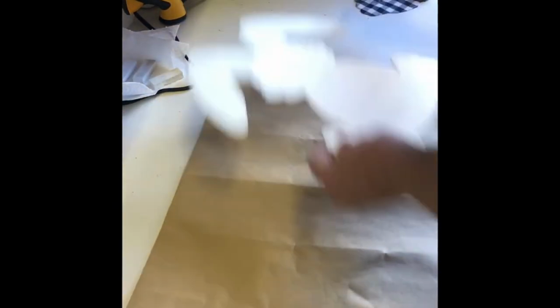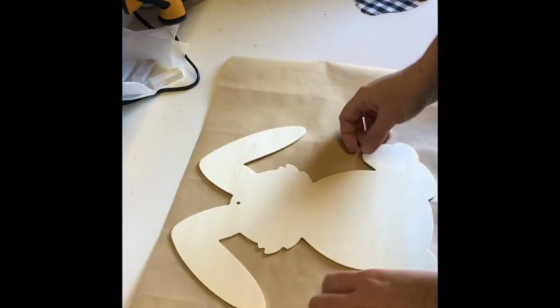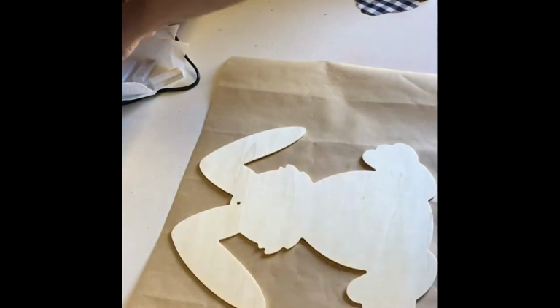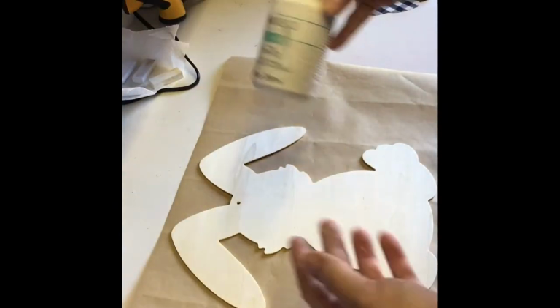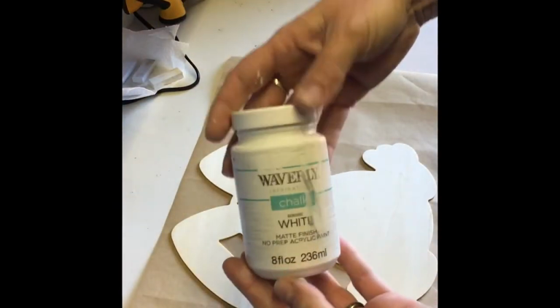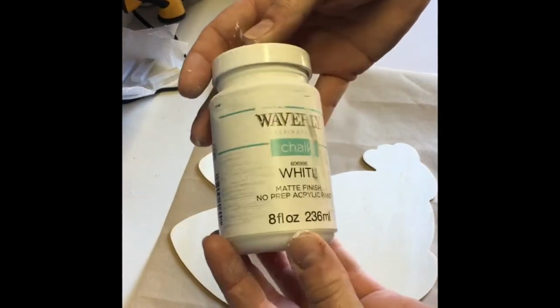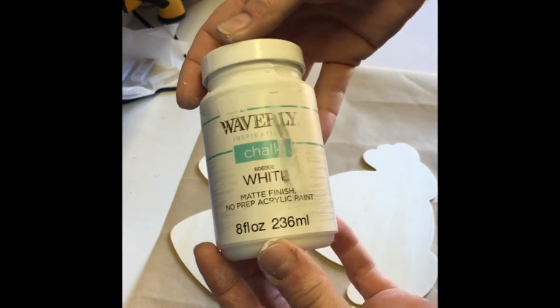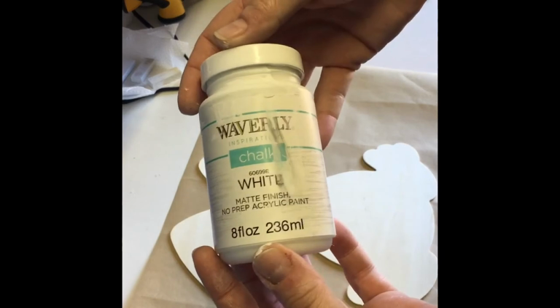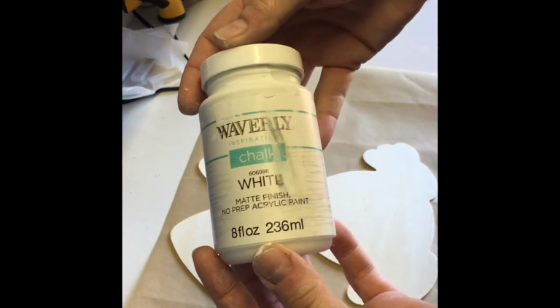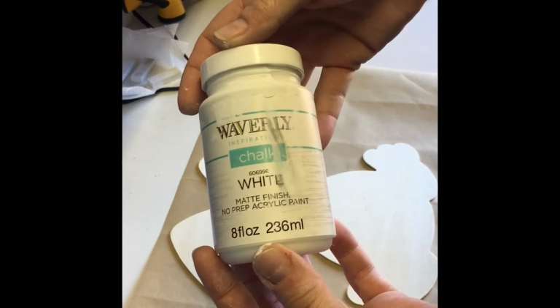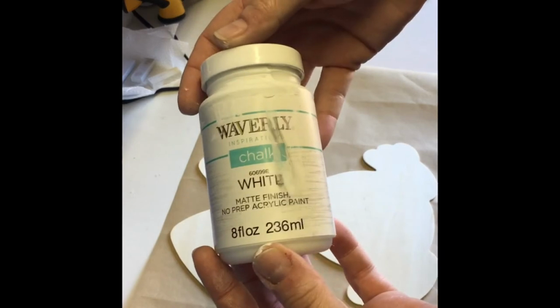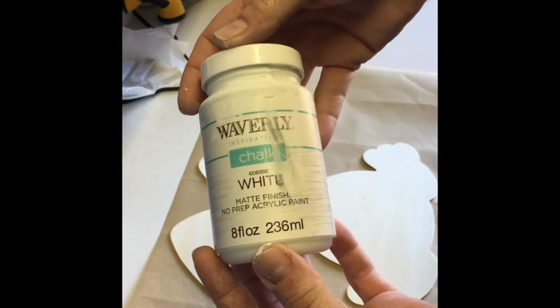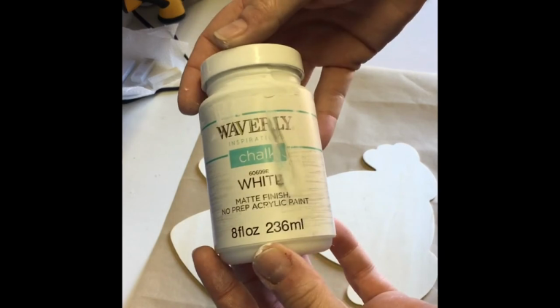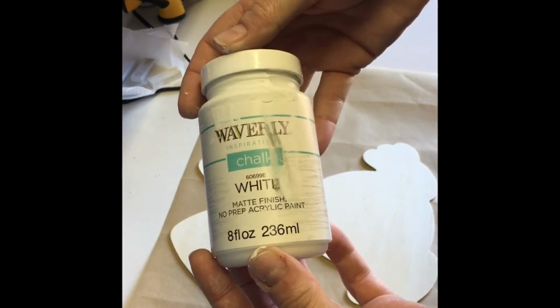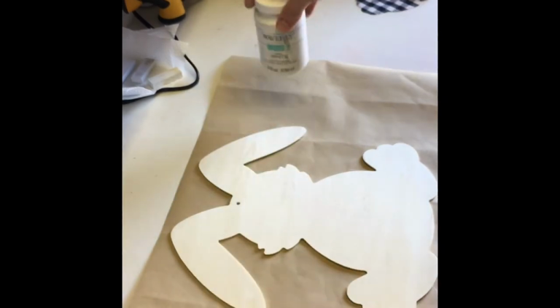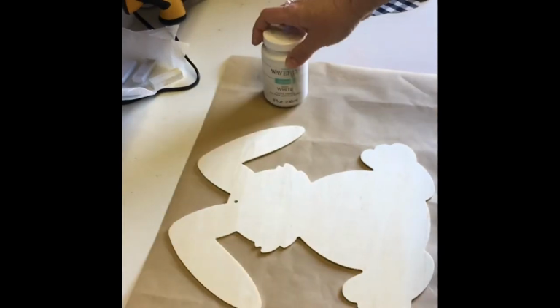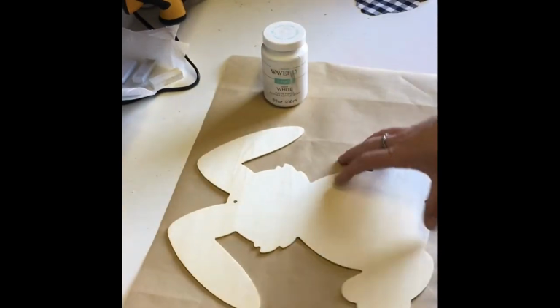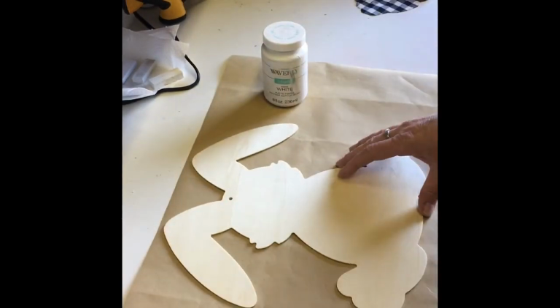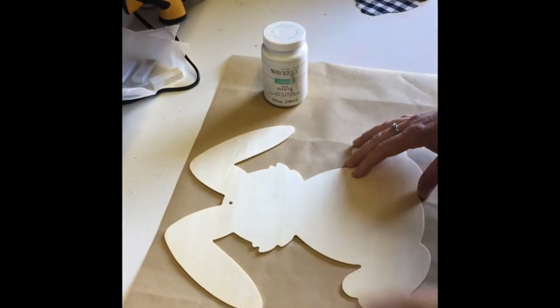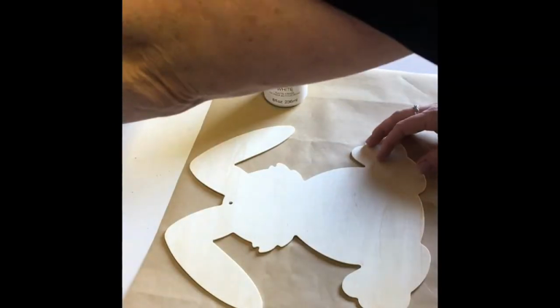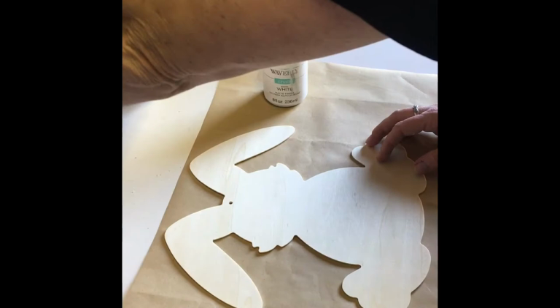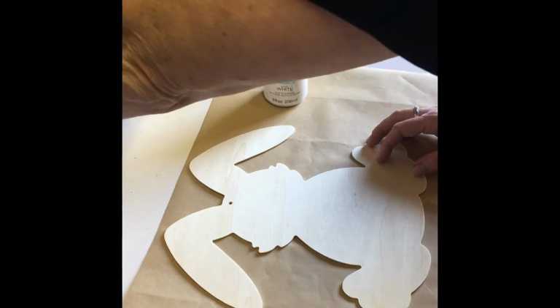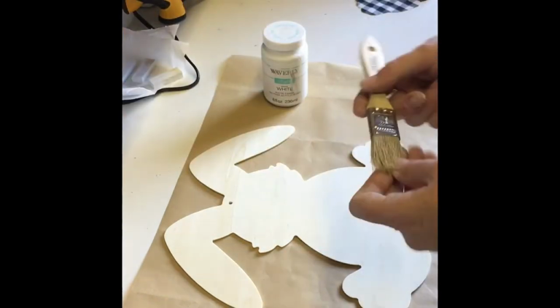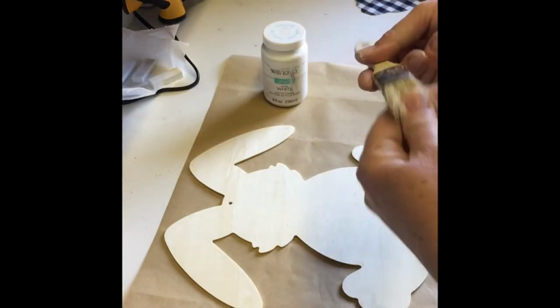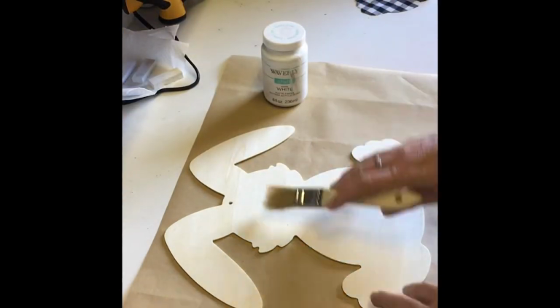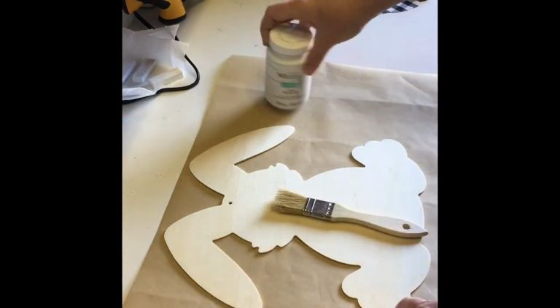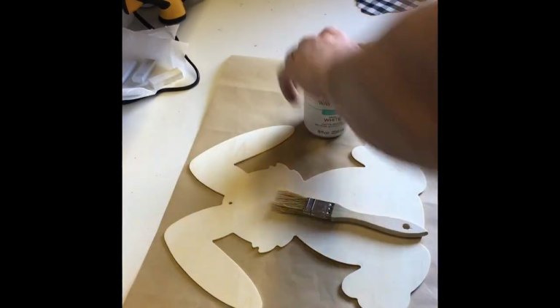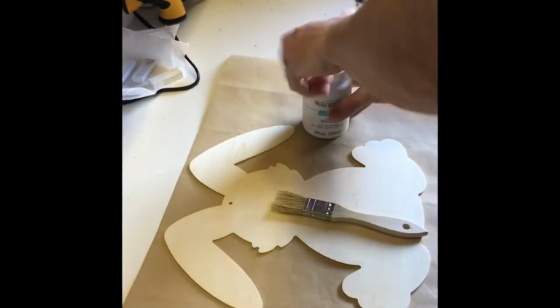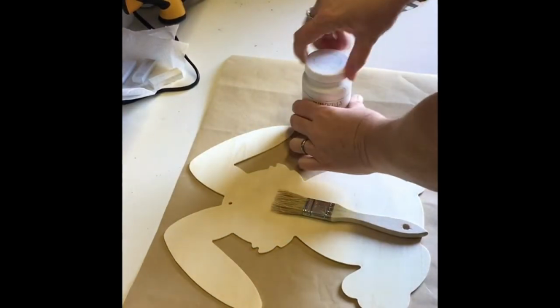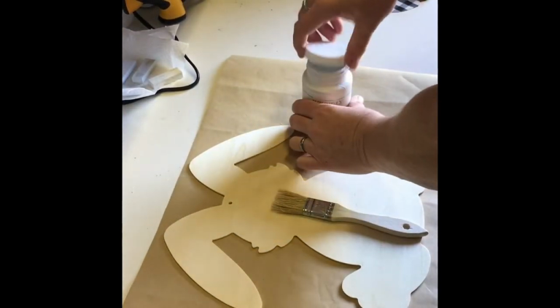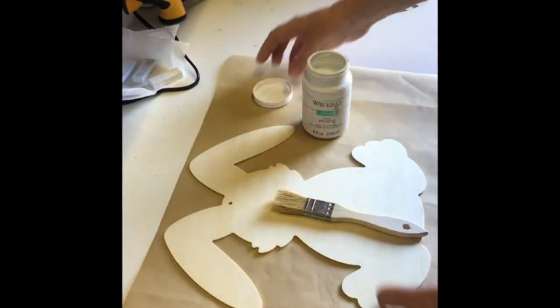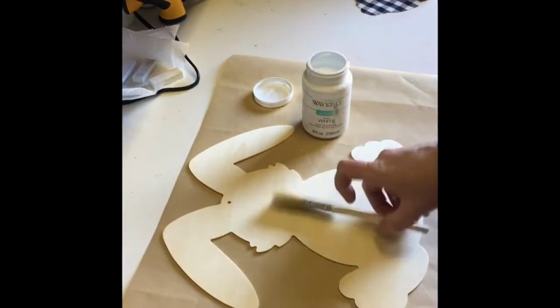I then painted the whole back of the bunny using Waverly chalk paint in the color white. Once that was dry, I flipped it over and only painted the edges of the other side.